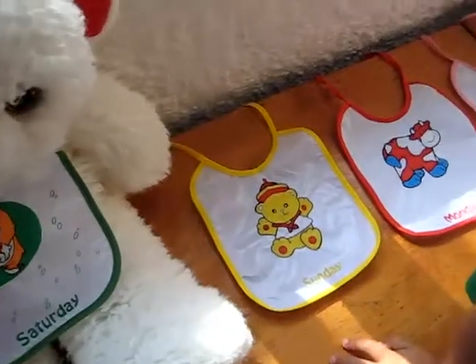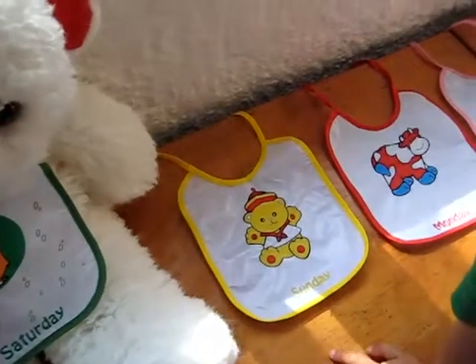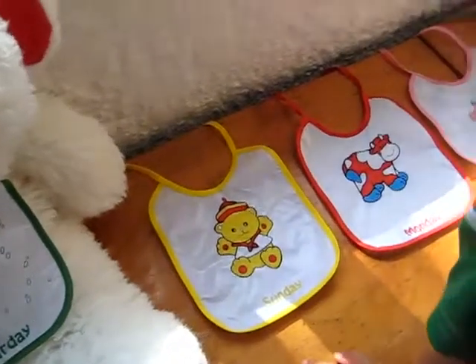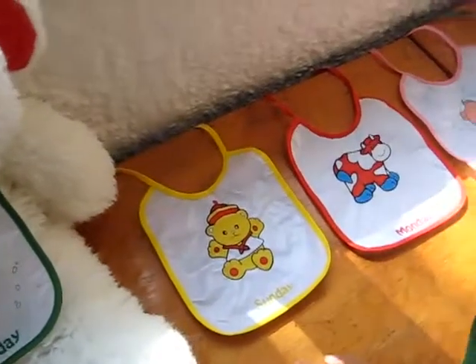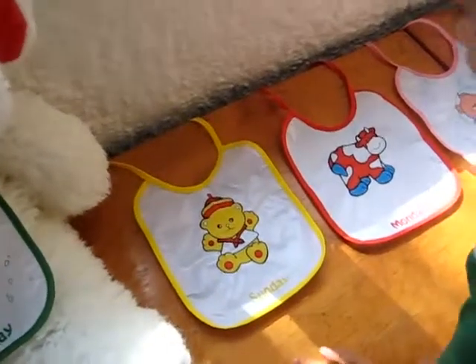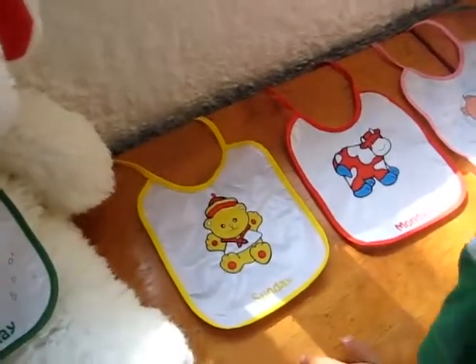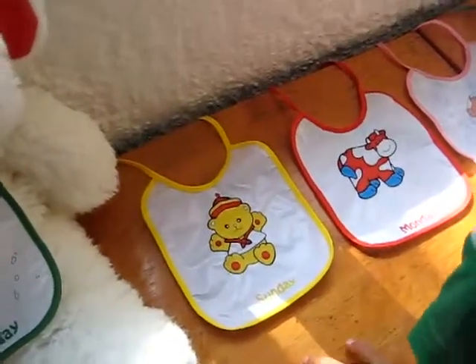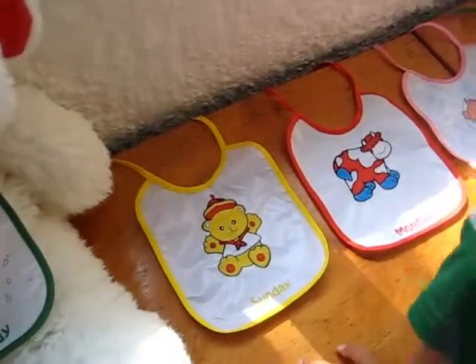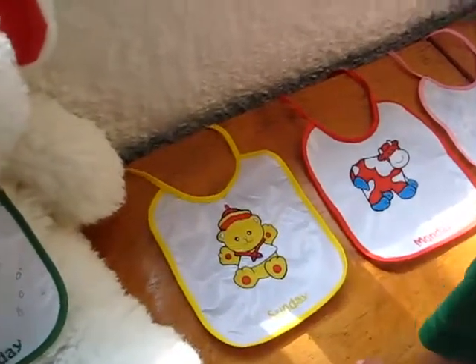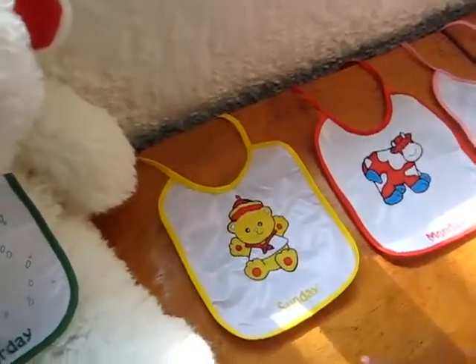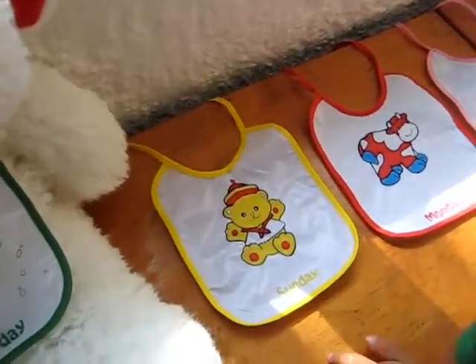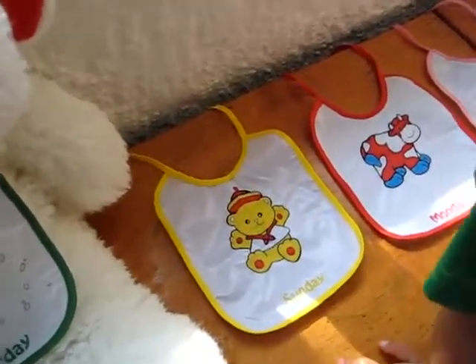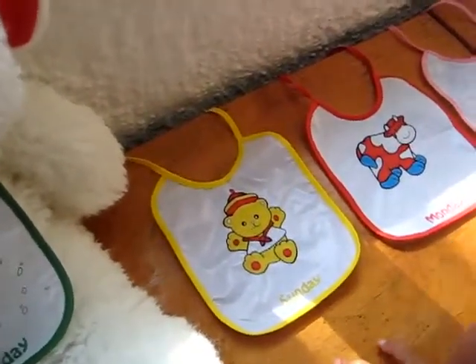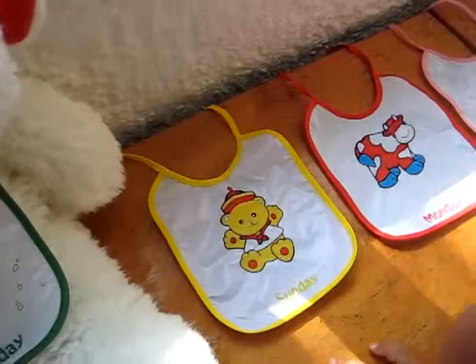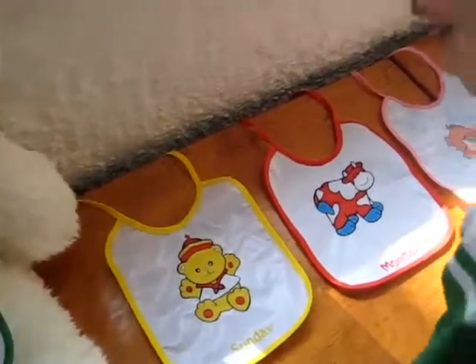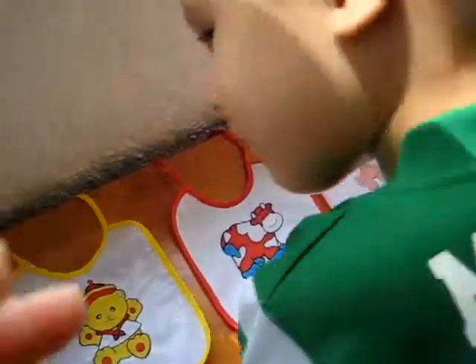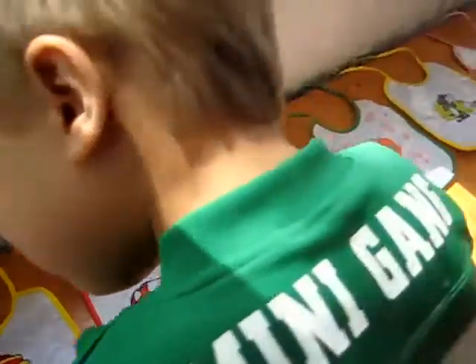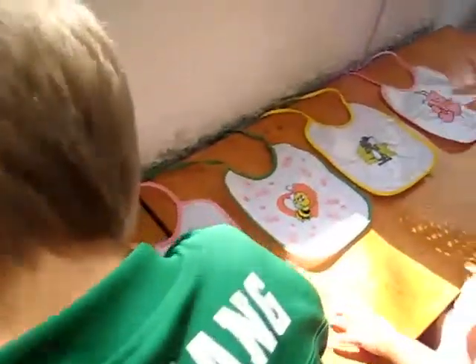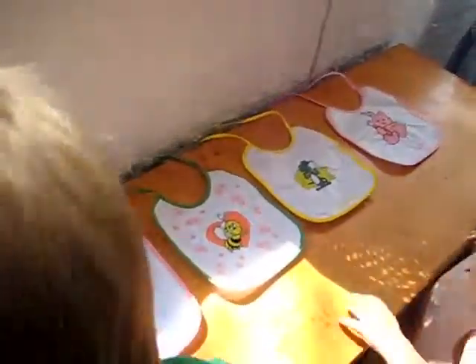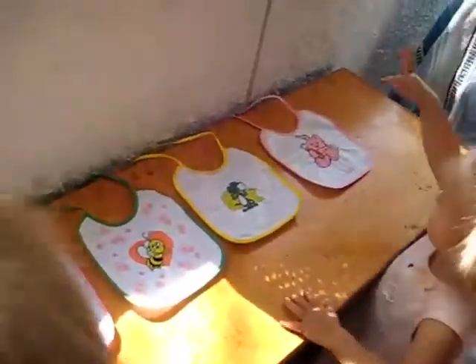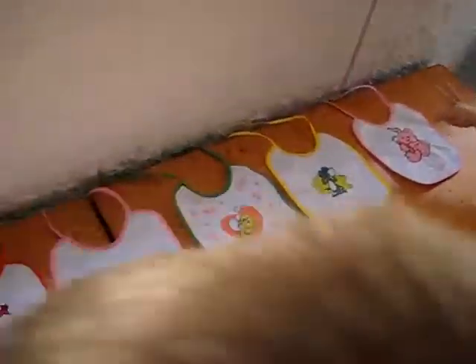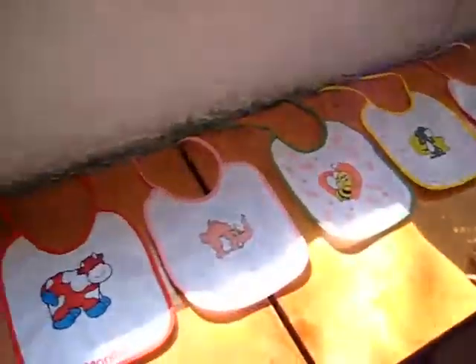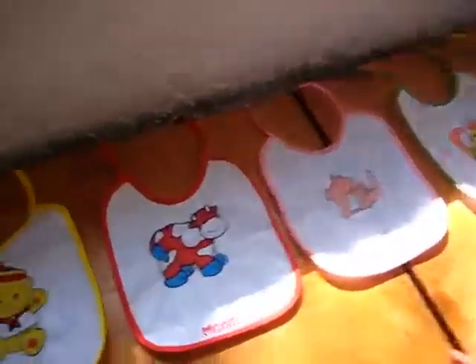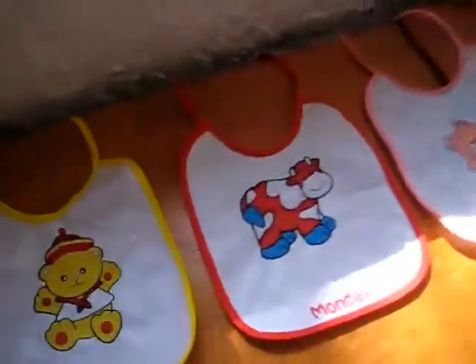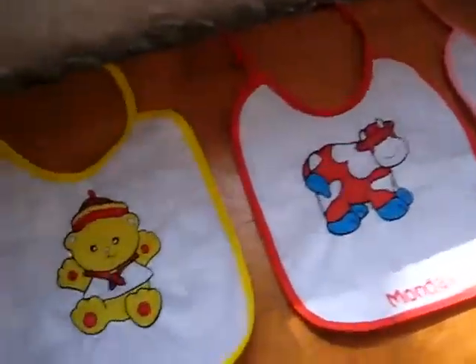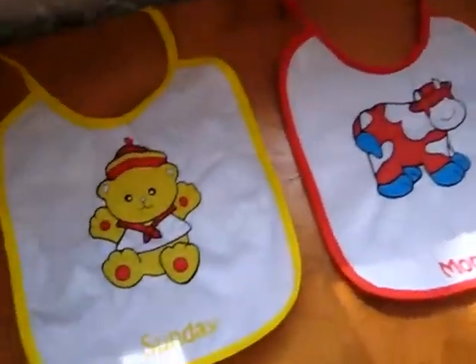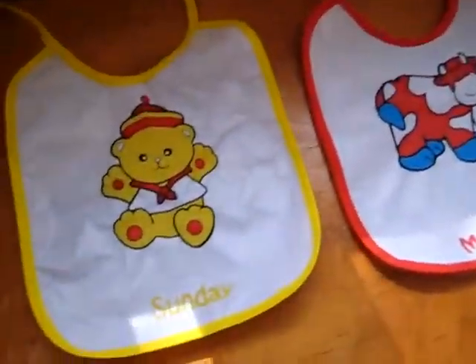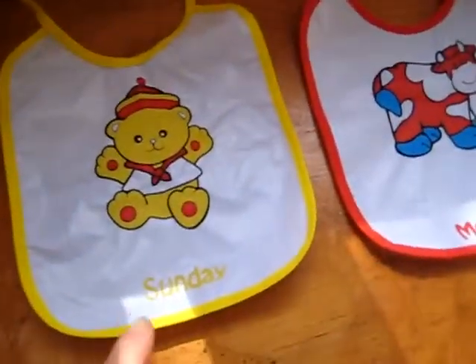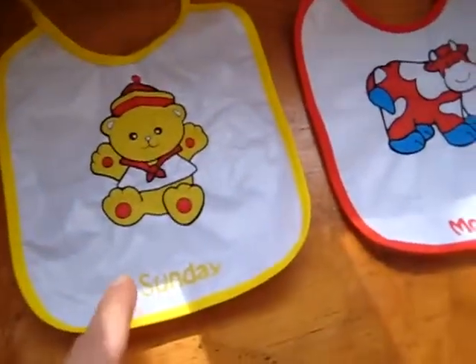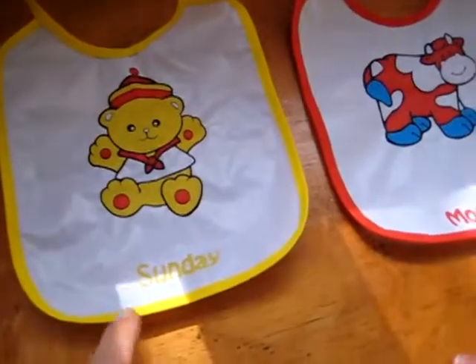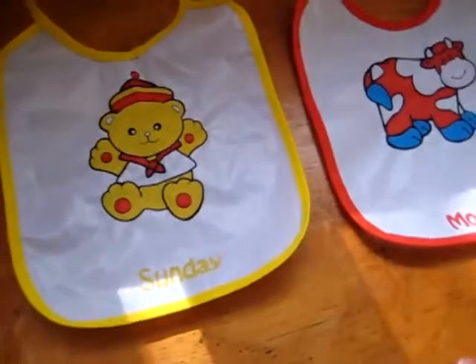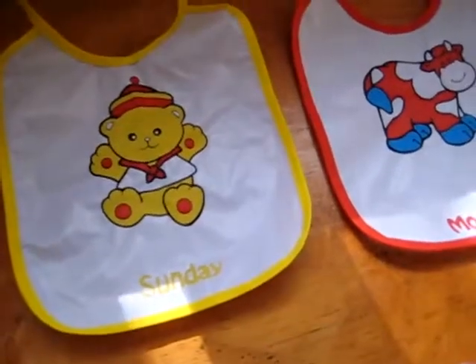Here we're learning about the days of the week. We have these little bibs that have the days of the week written on them. So let's practice it — we review it with our little song.